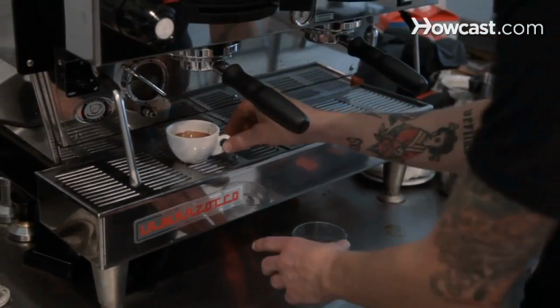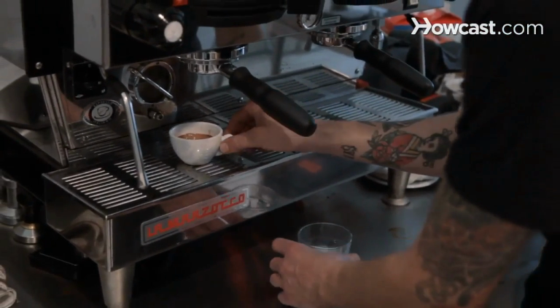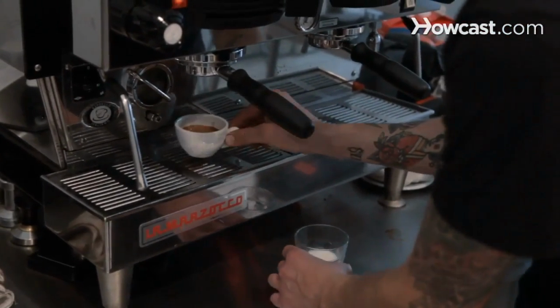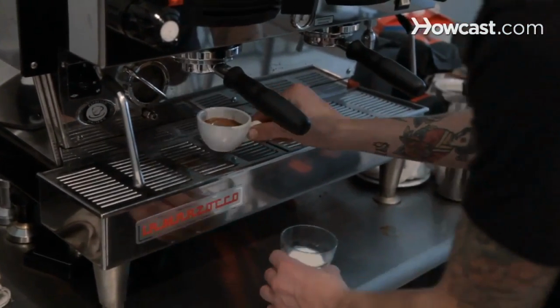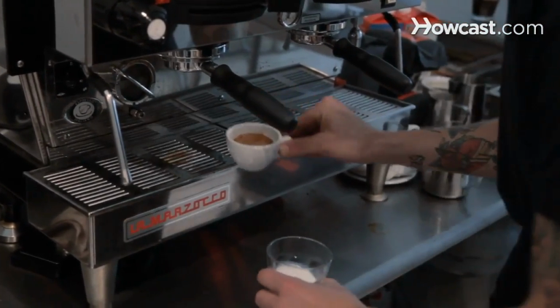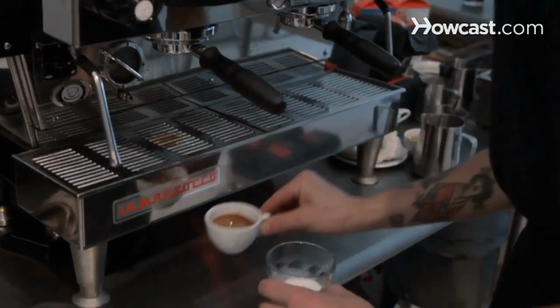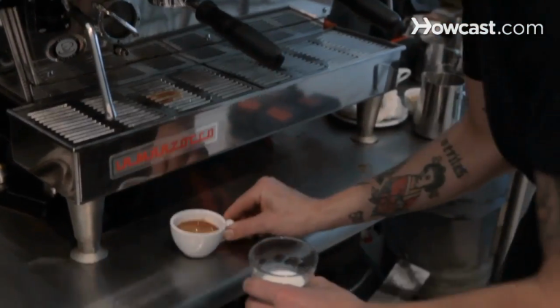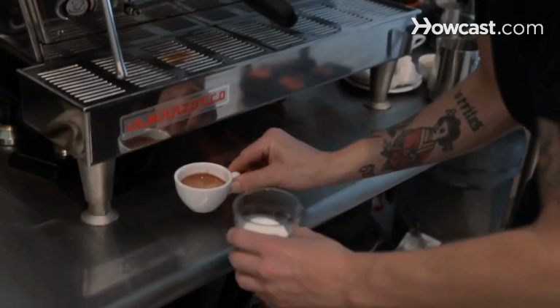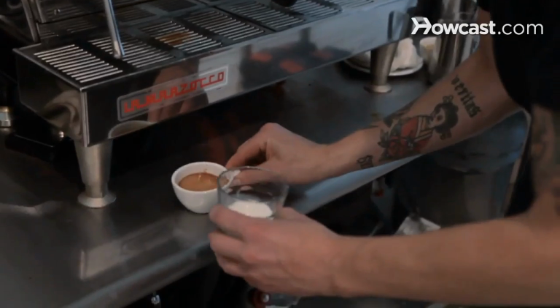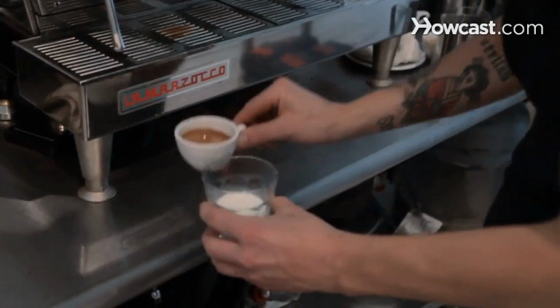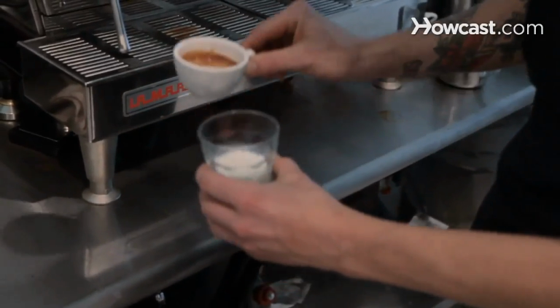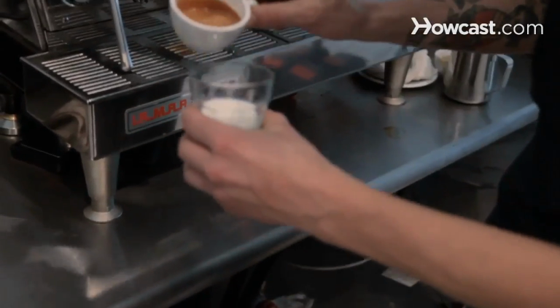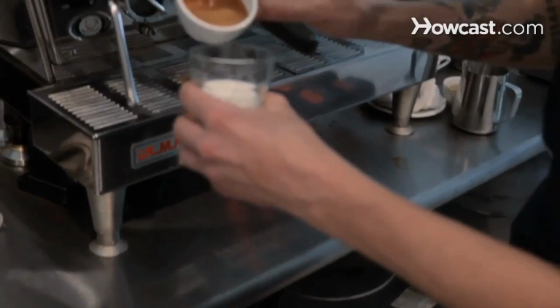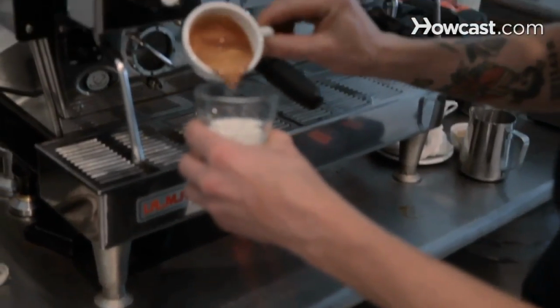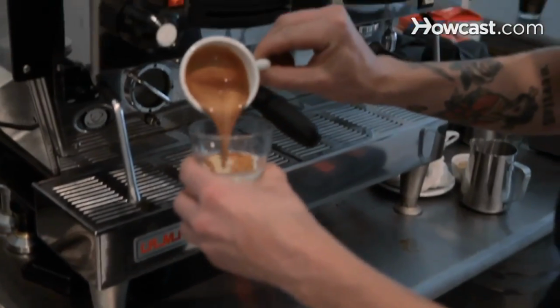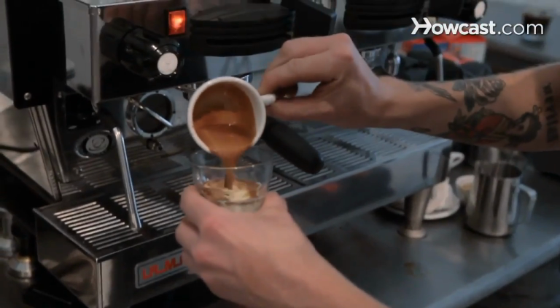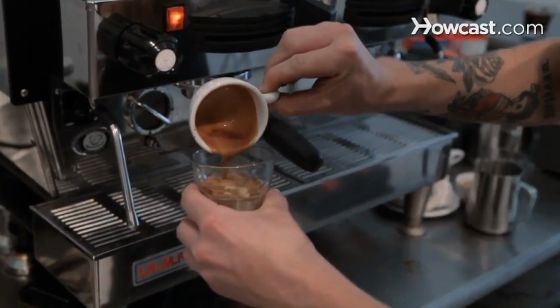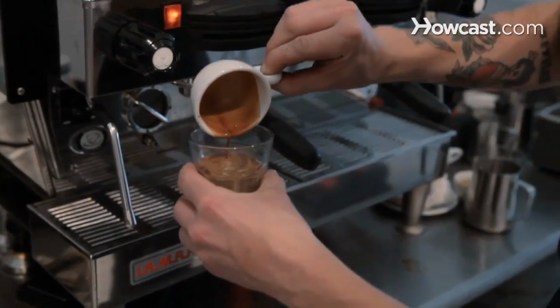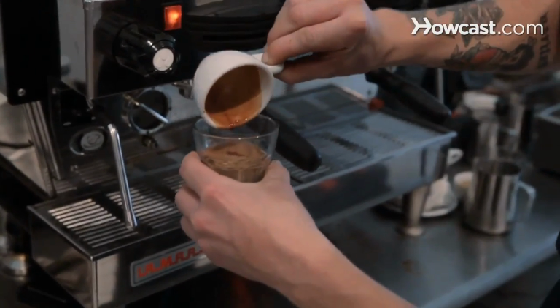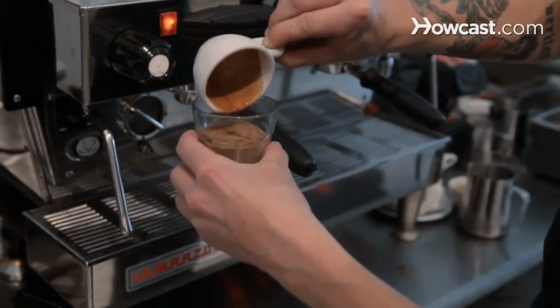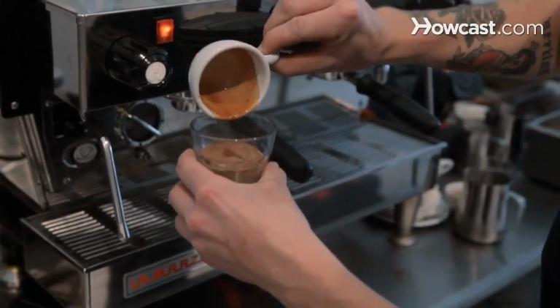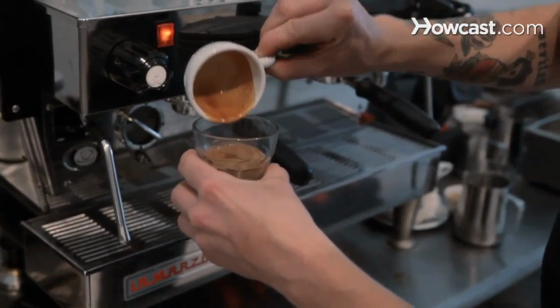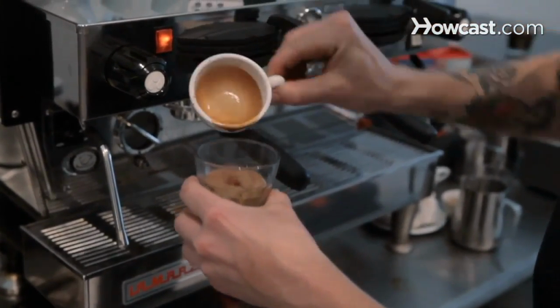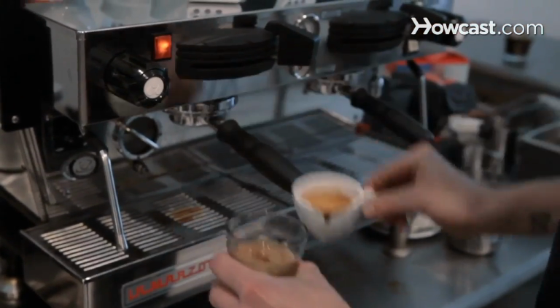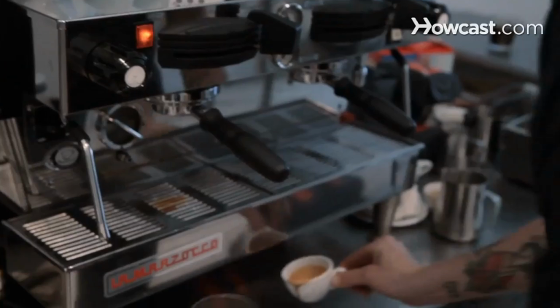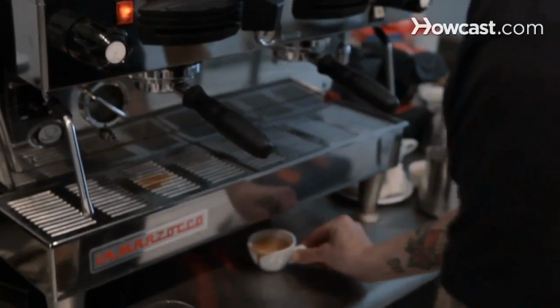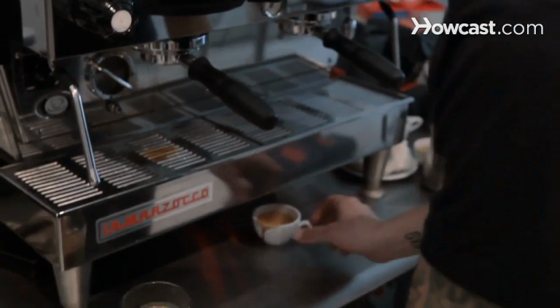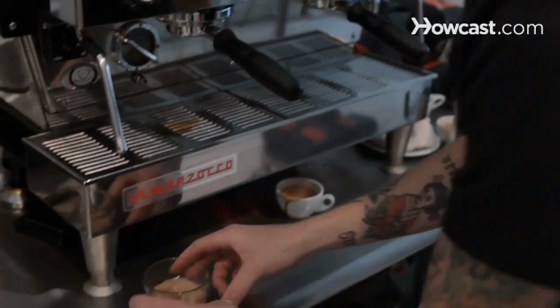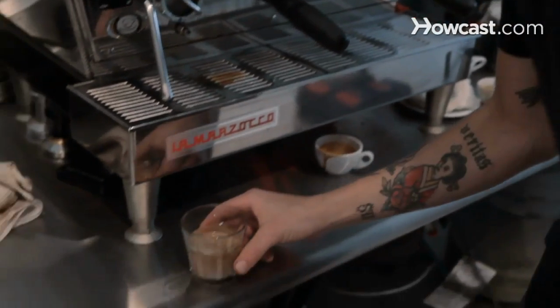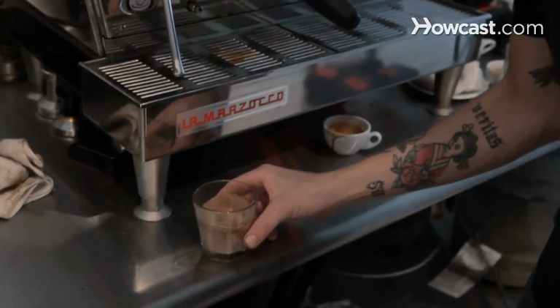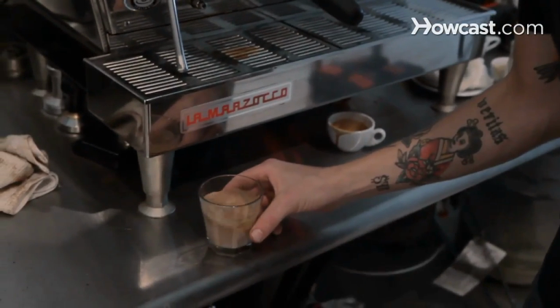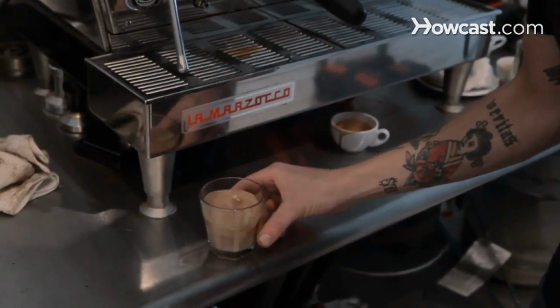Espresso looks good. Just pour it over the milk. Either stir it or swirl it around to incorporate it.